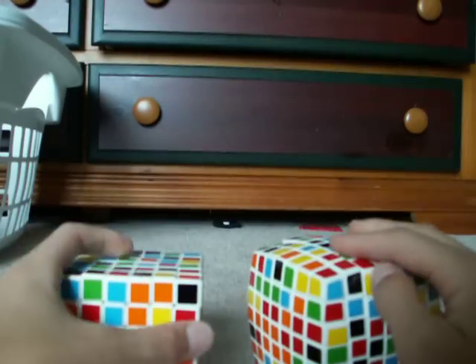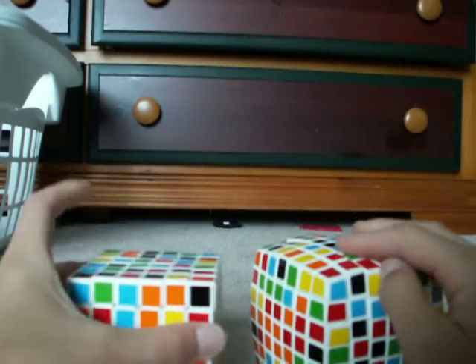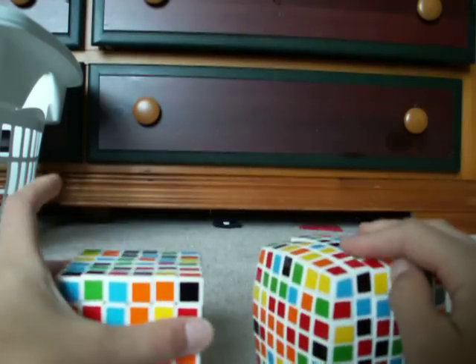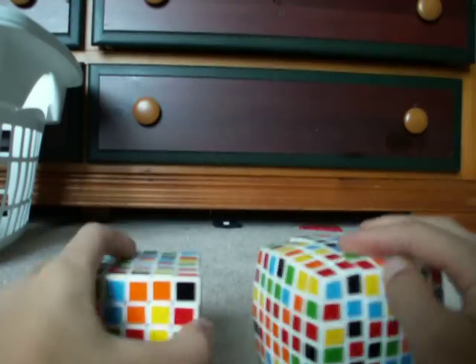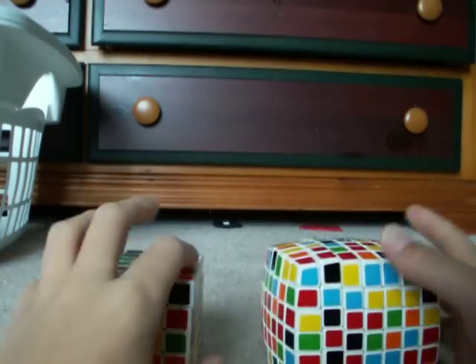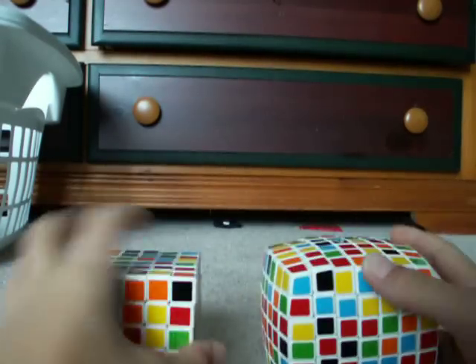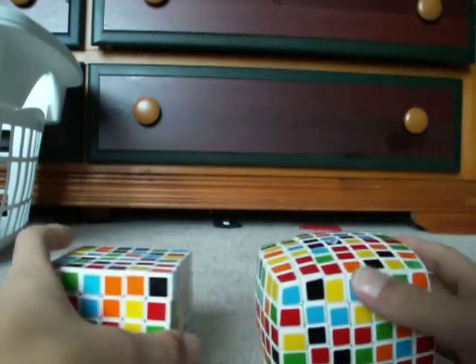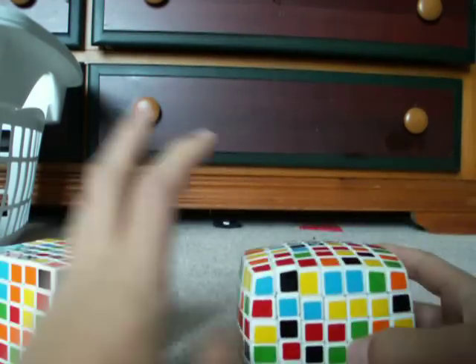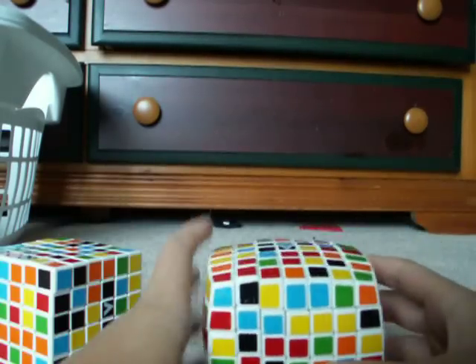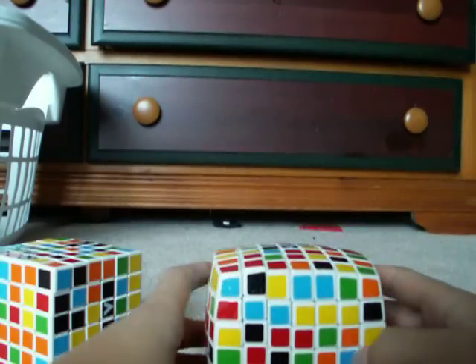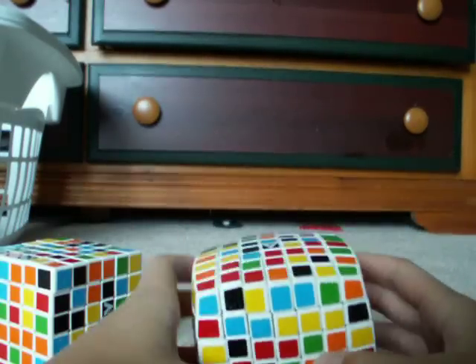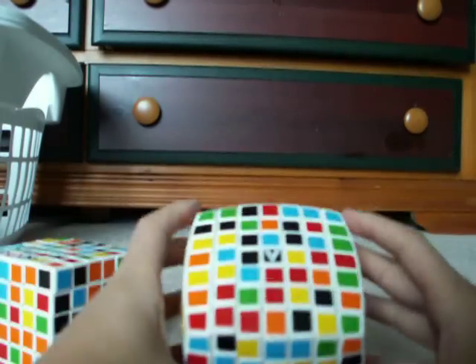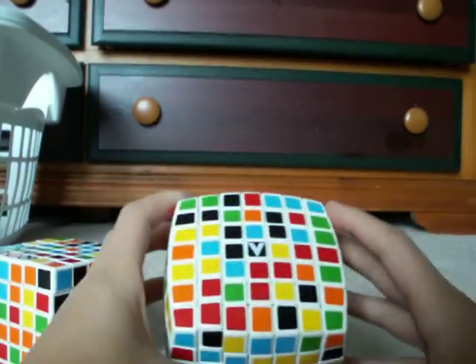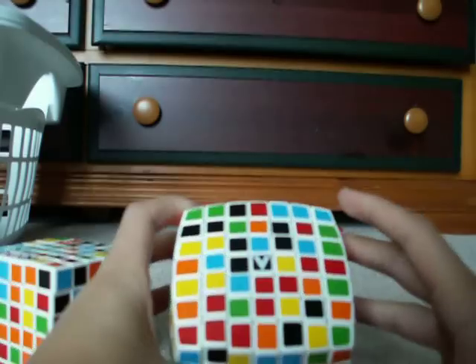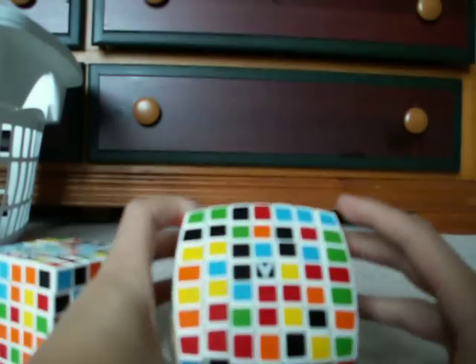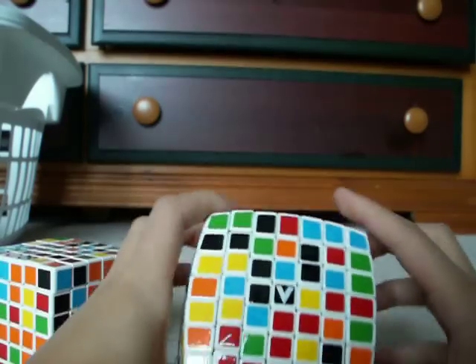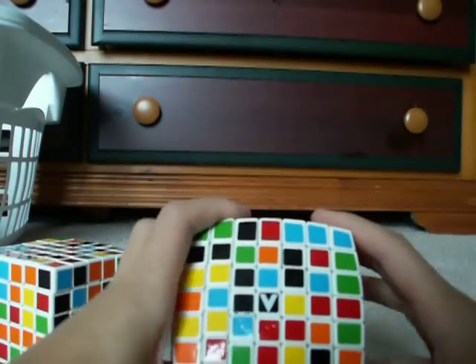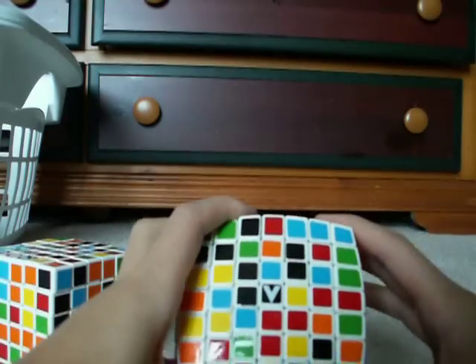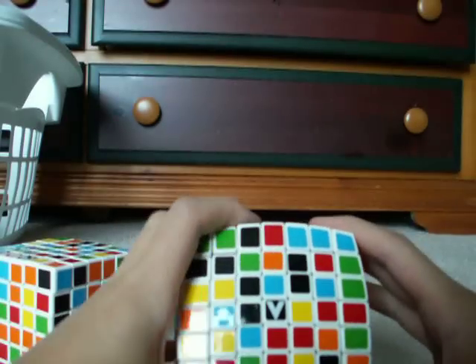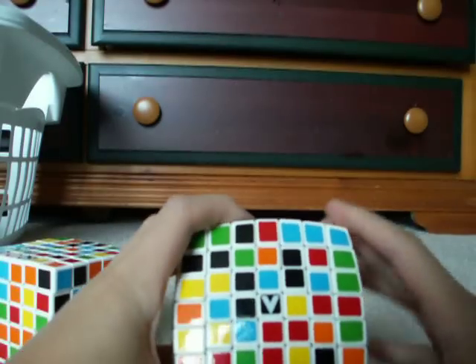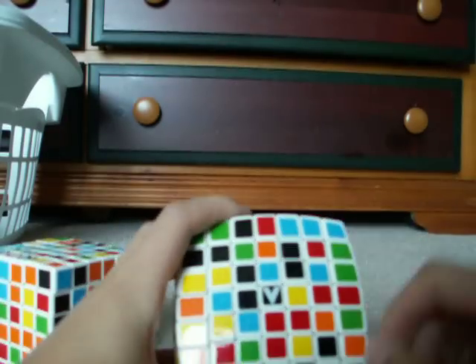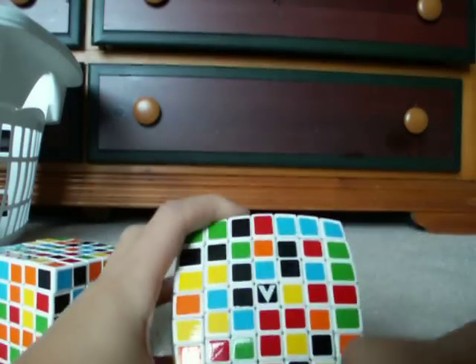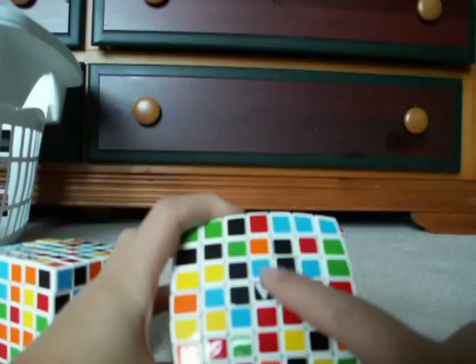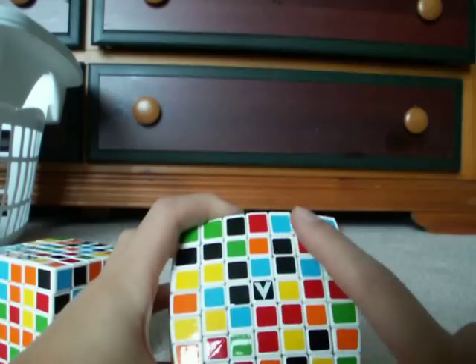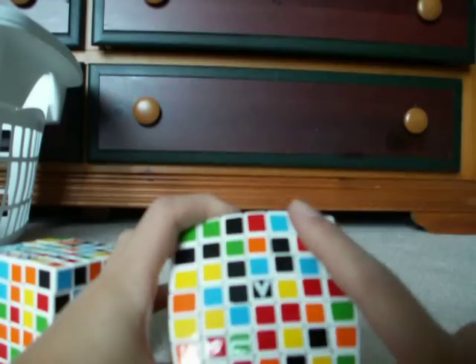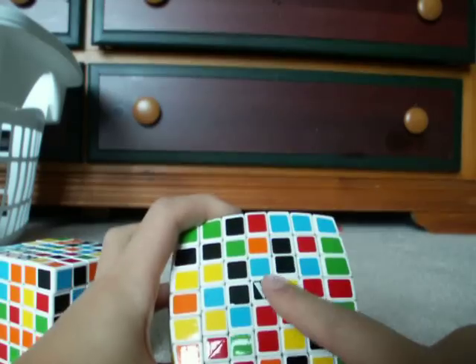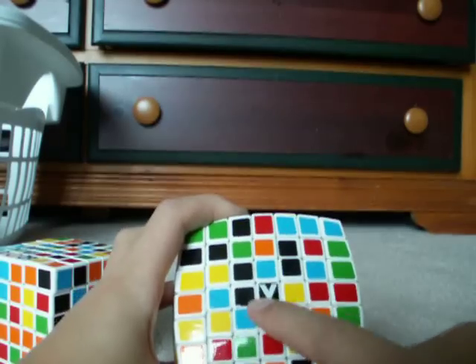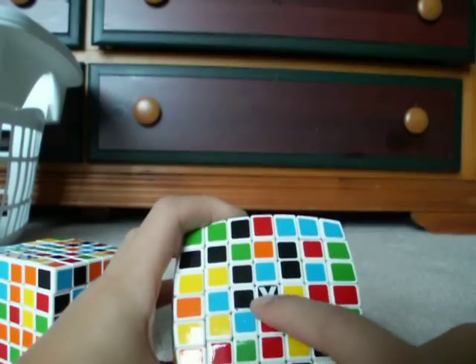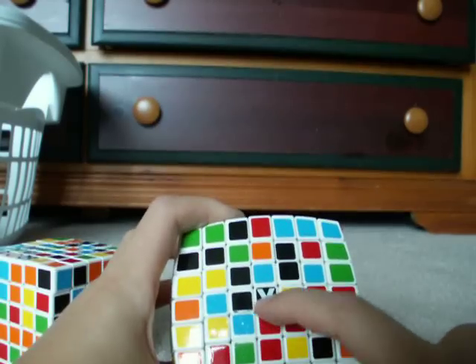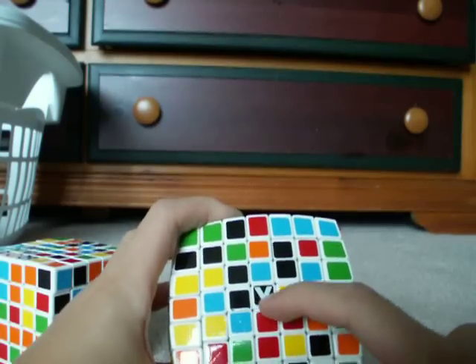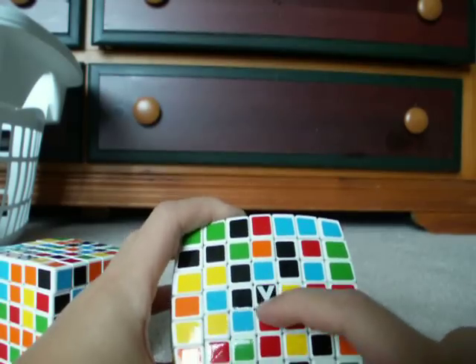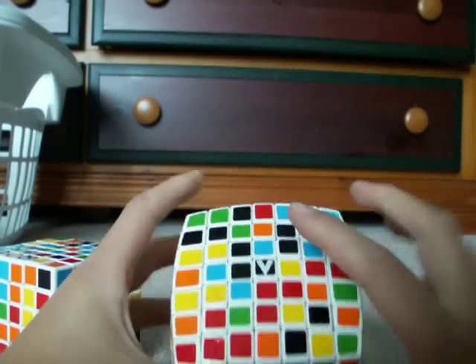There are only 3 rules you need to know. Rule number 1 only applies for V3-7: when you're solving the black center, you have to solve it on the face that the black and white V is on.